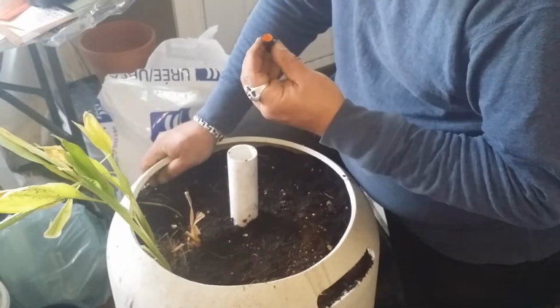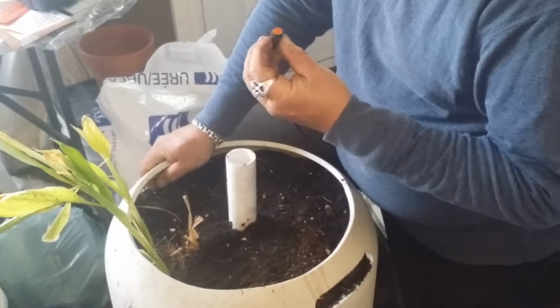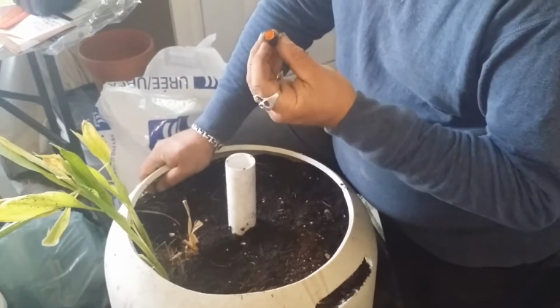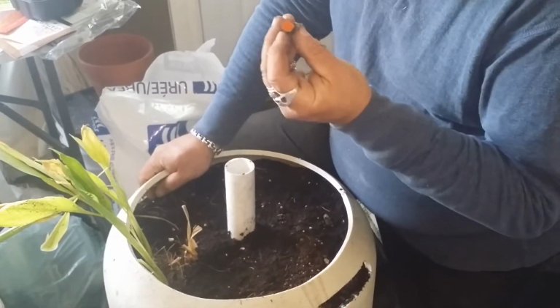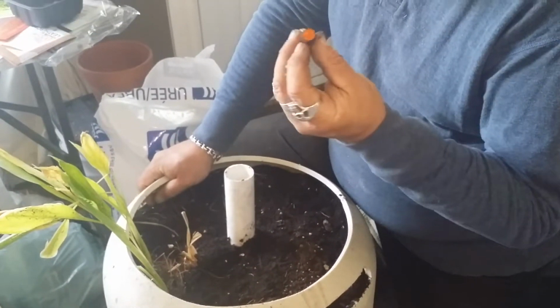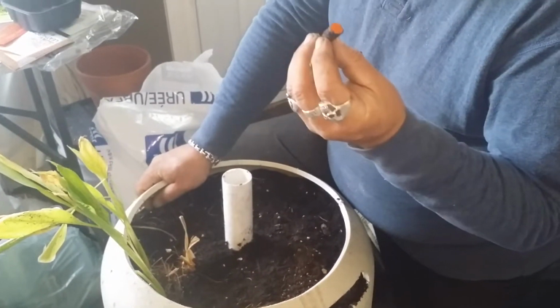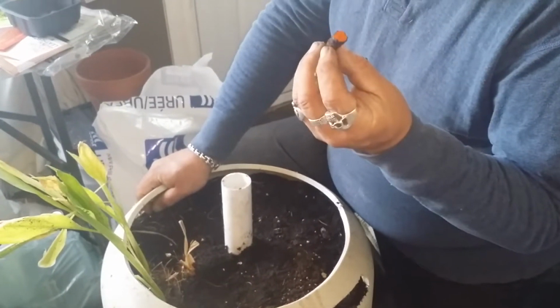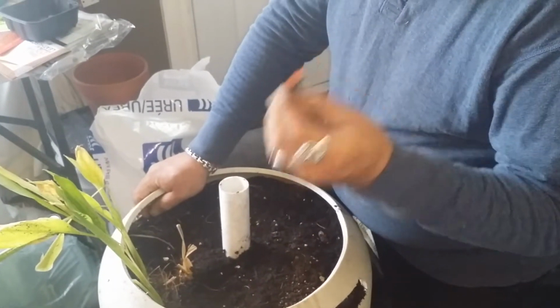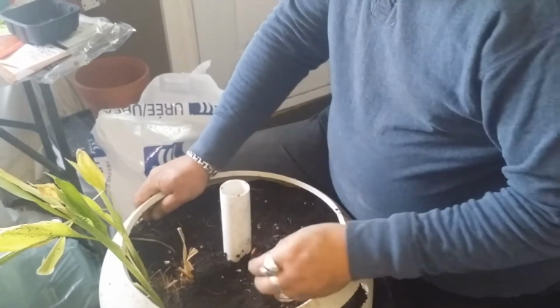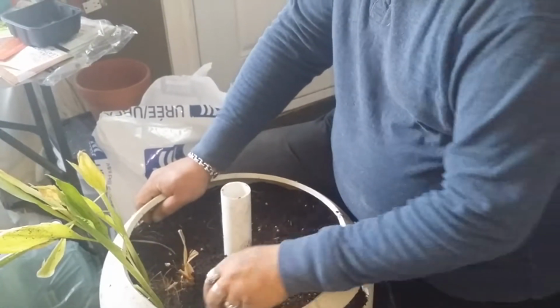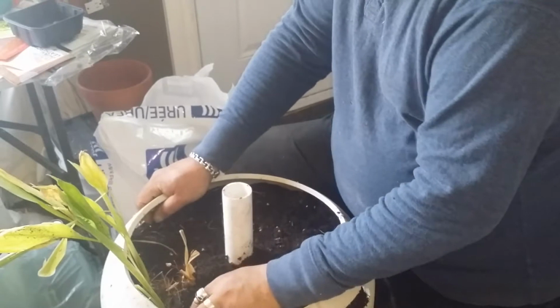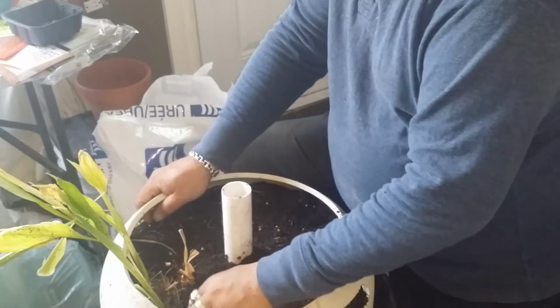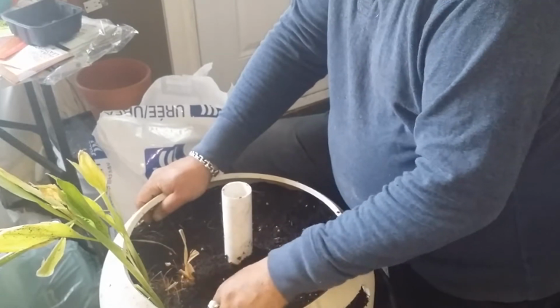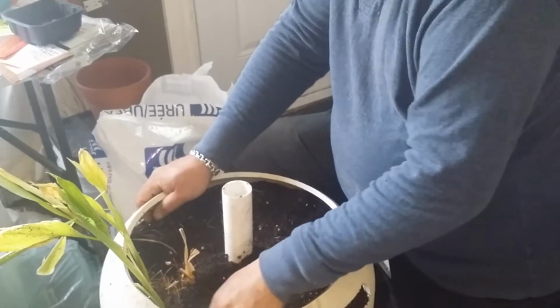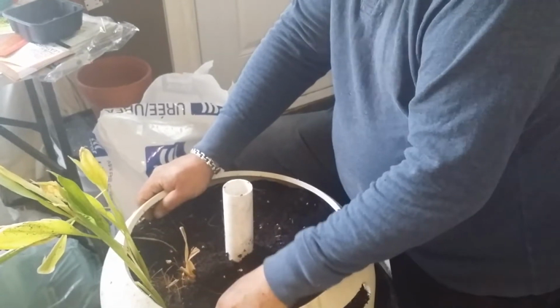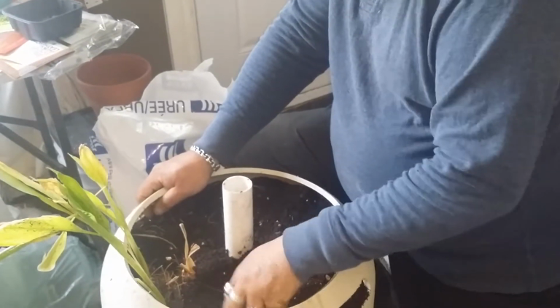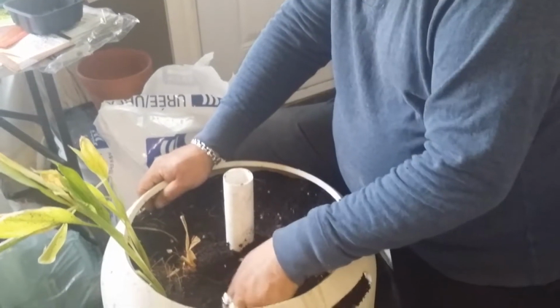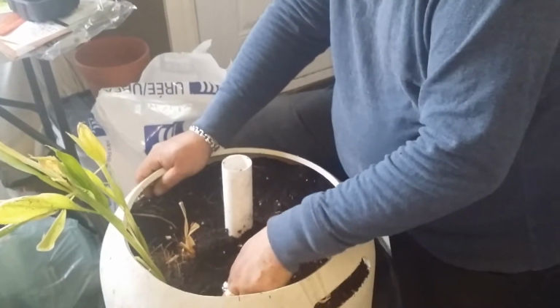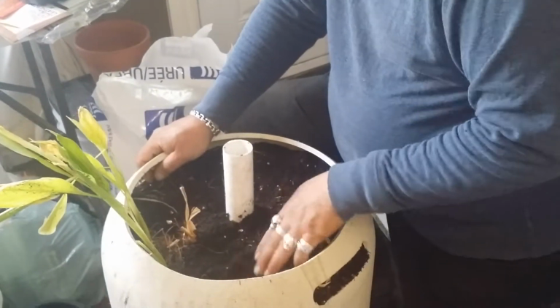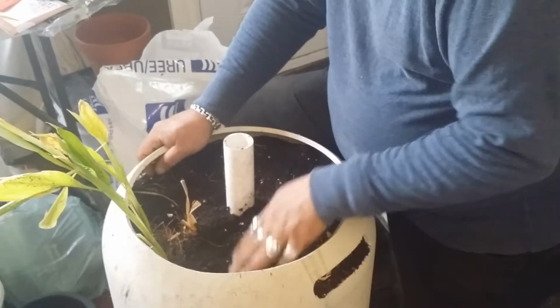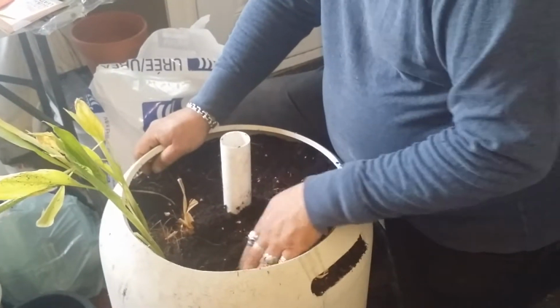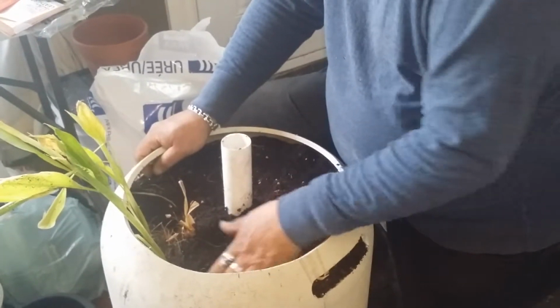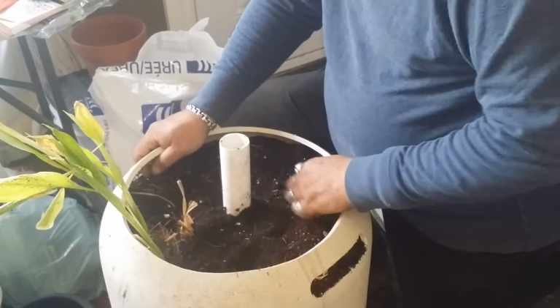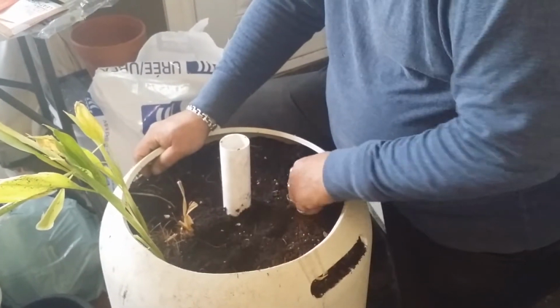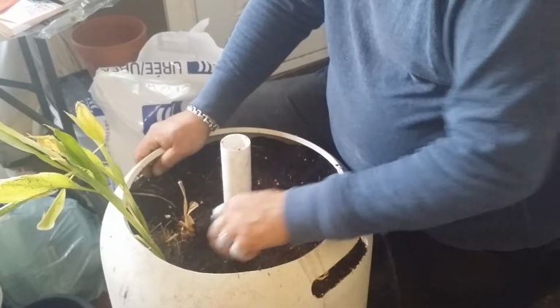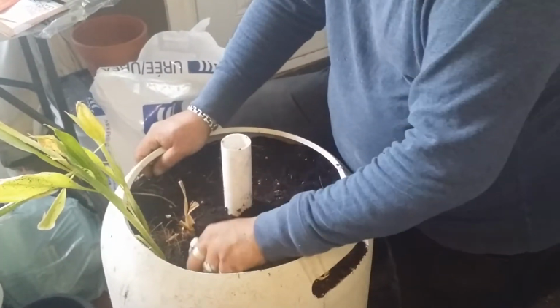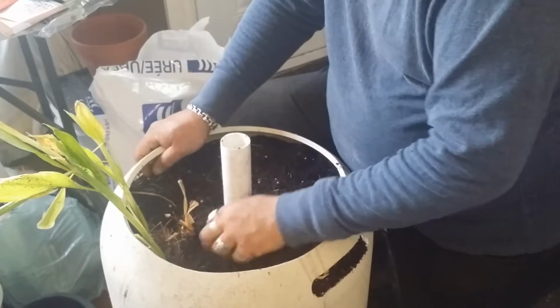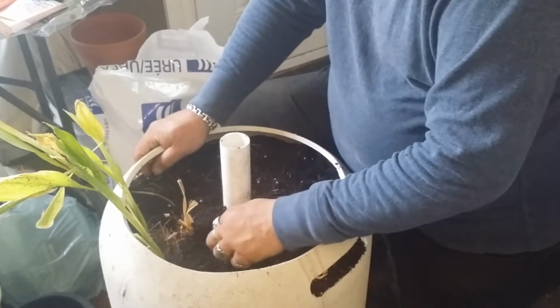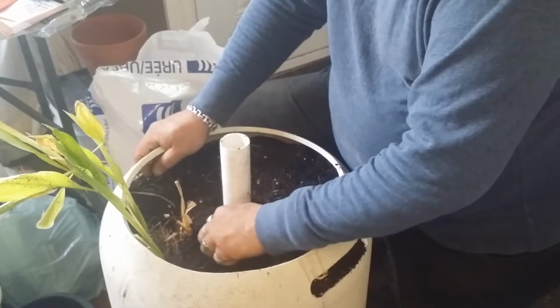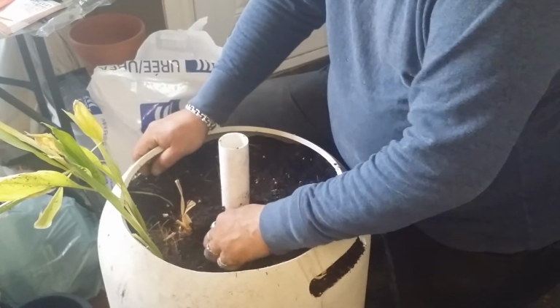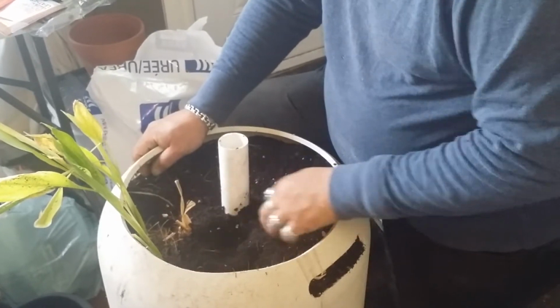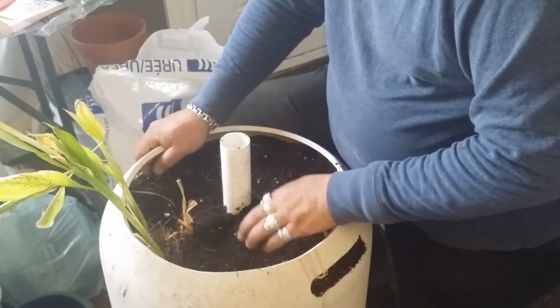Looks like I knocked out a piece of the turmeric. Just going to bury that and bury the other piece here.